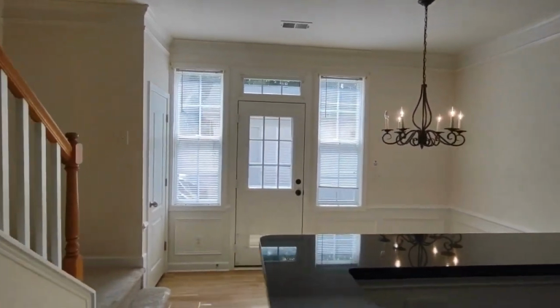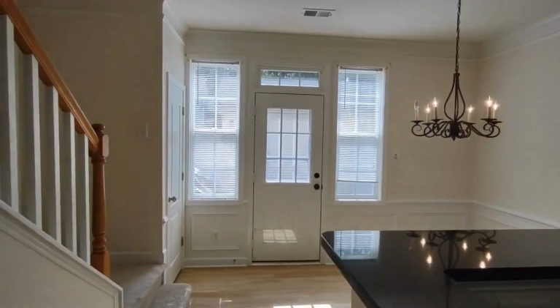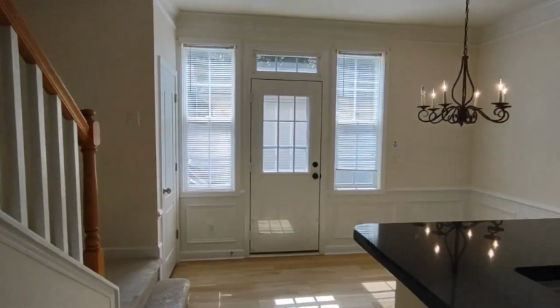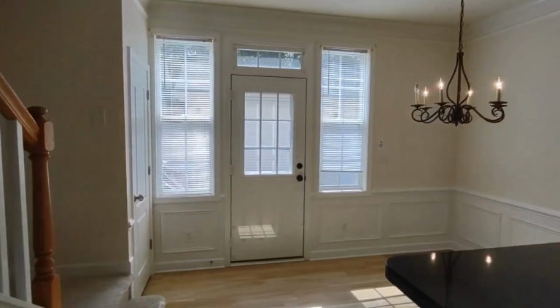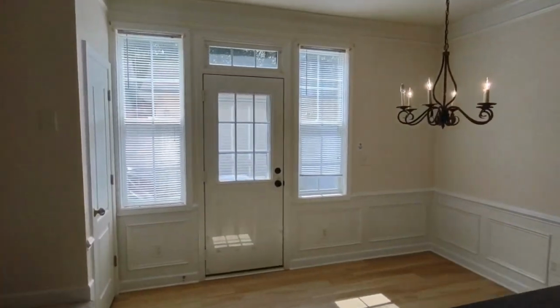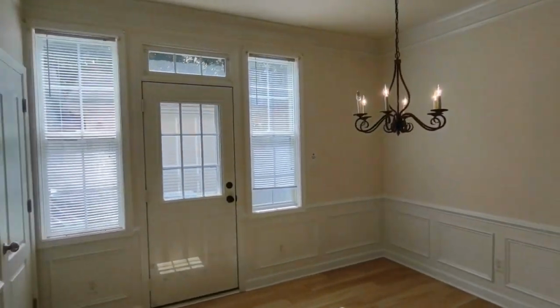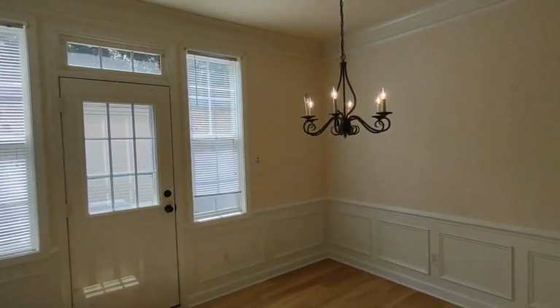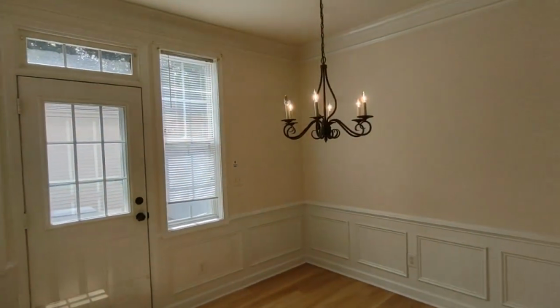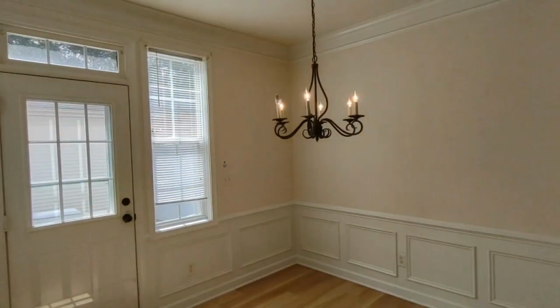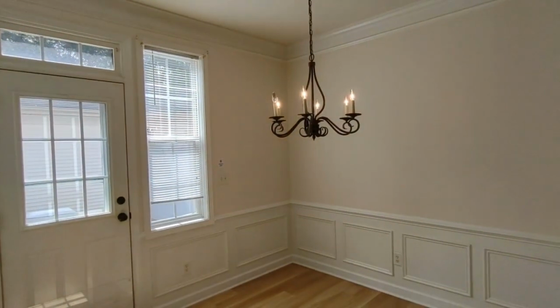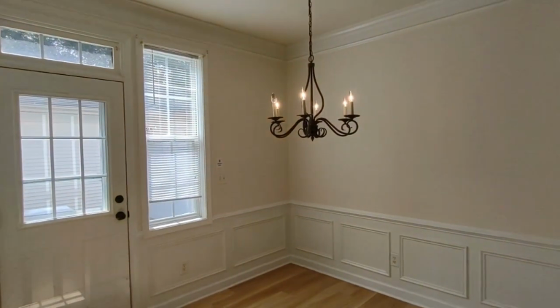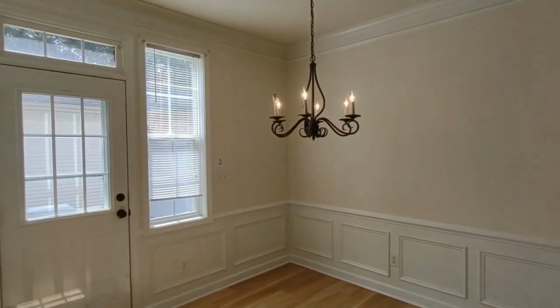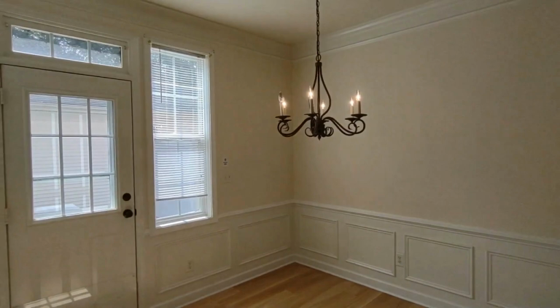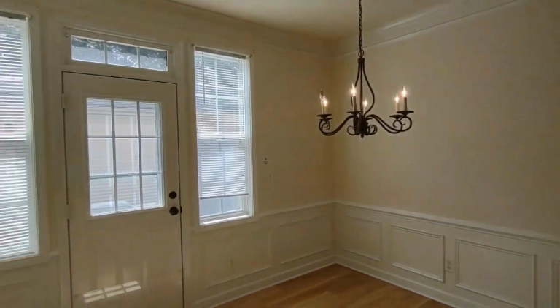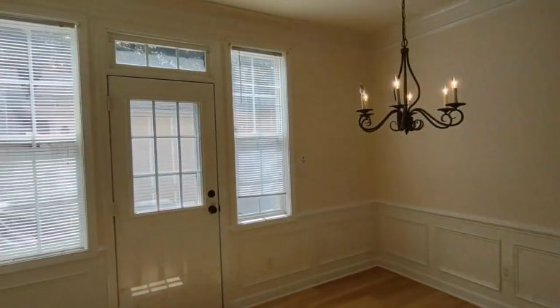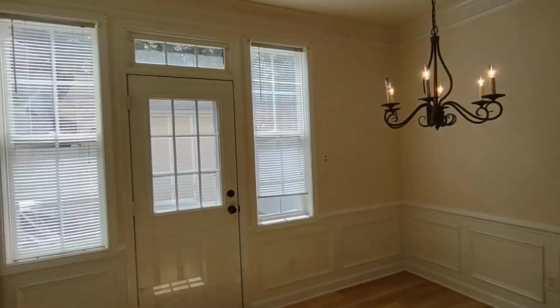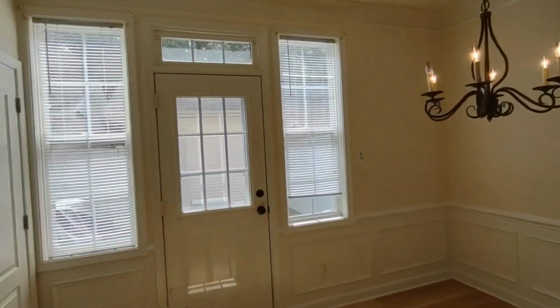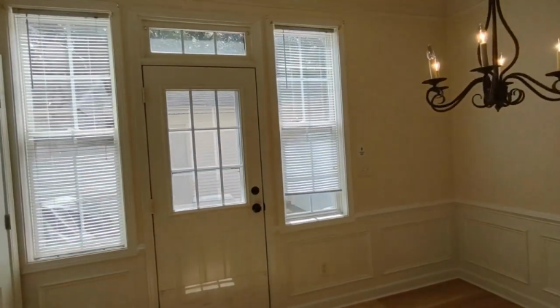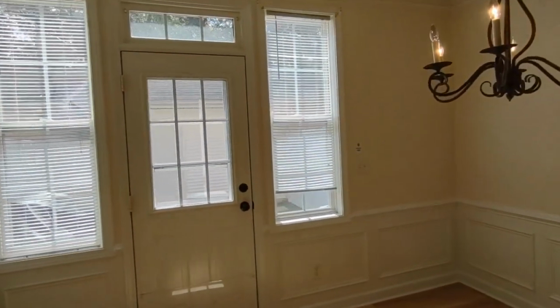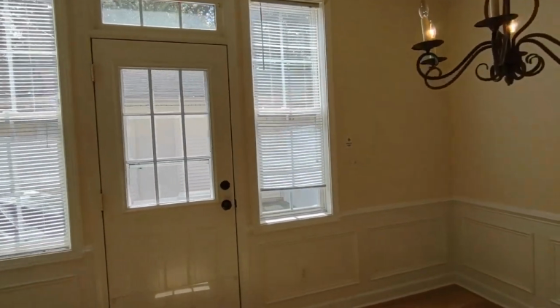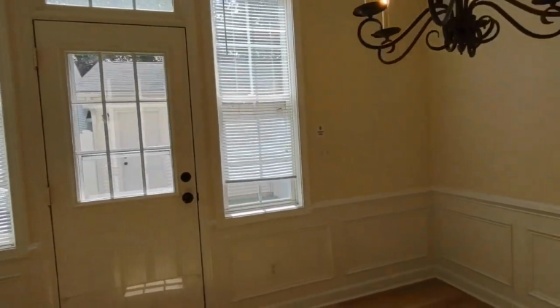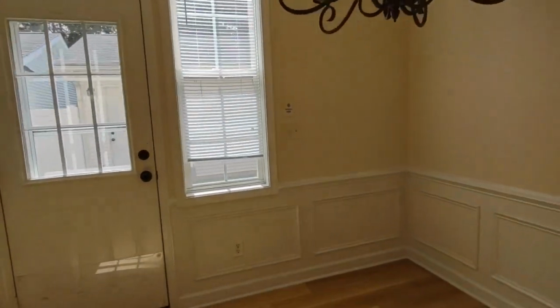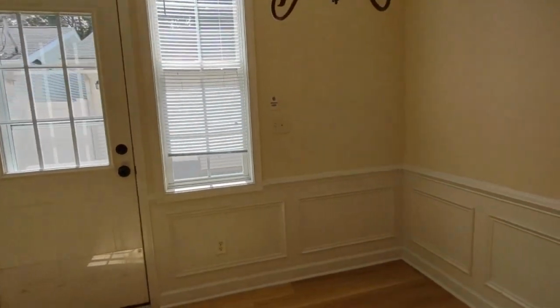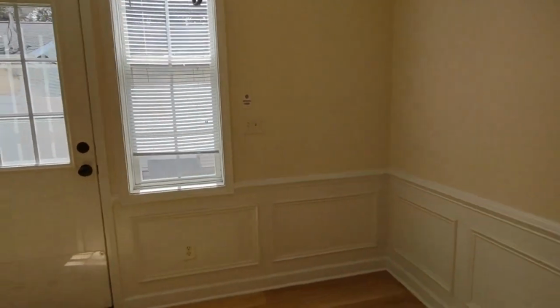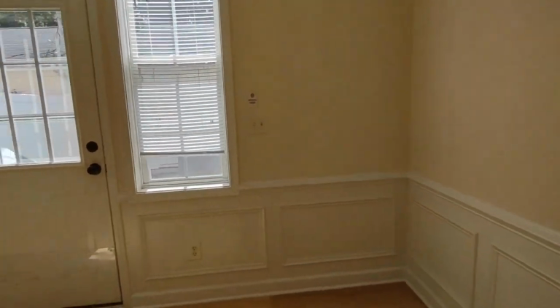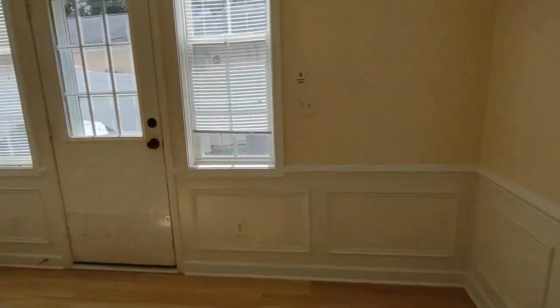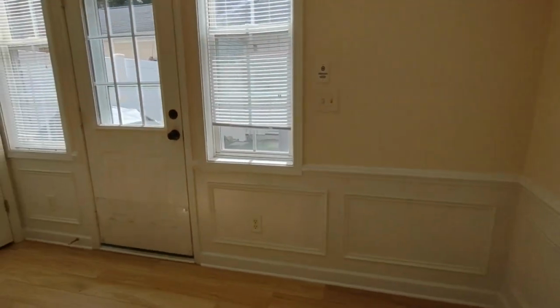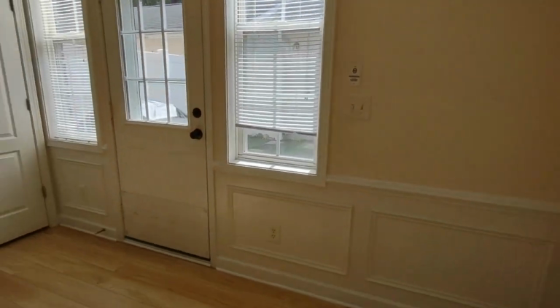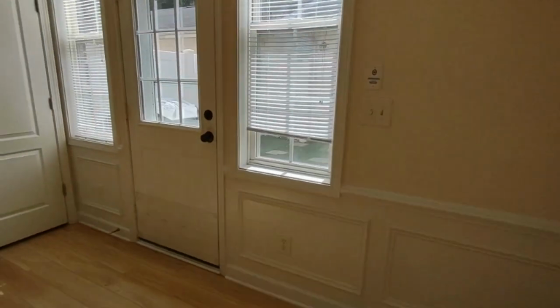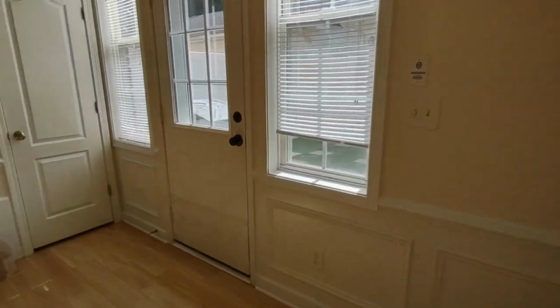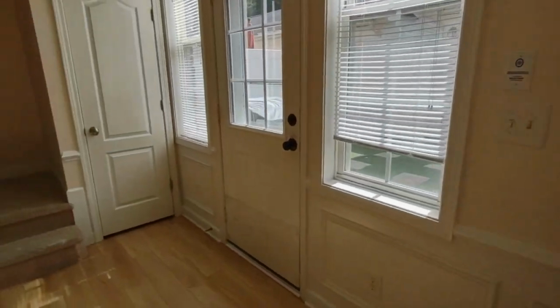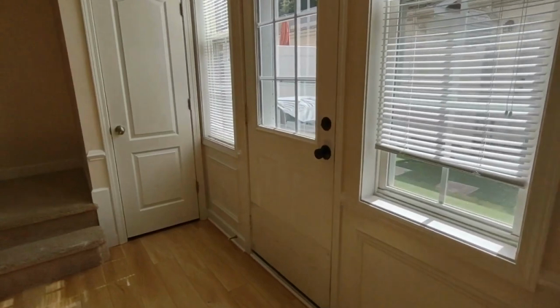The formal dining area is equipped with a beautiful hanging light fixture, two rear-facing windows, and backyard access, which we will explore later.